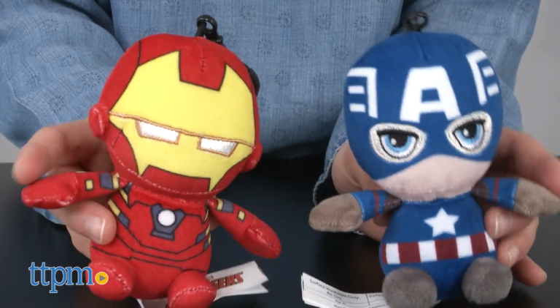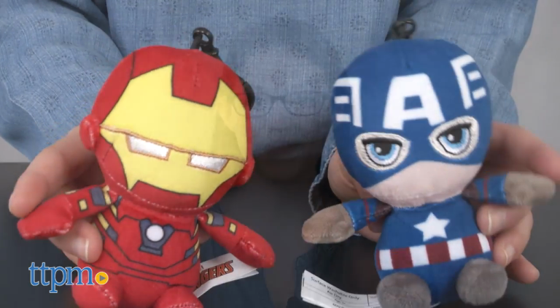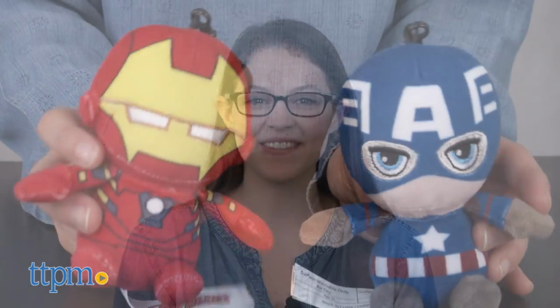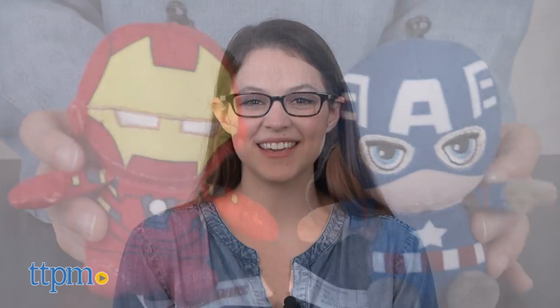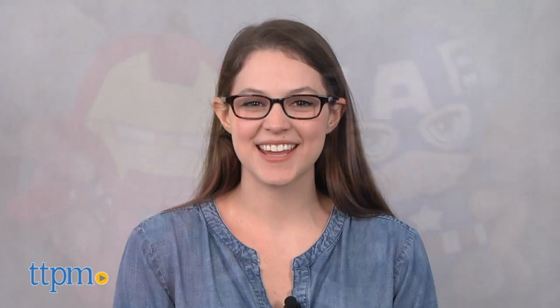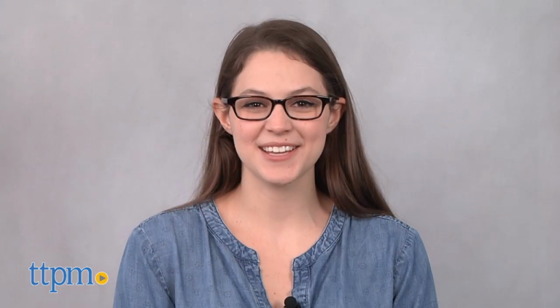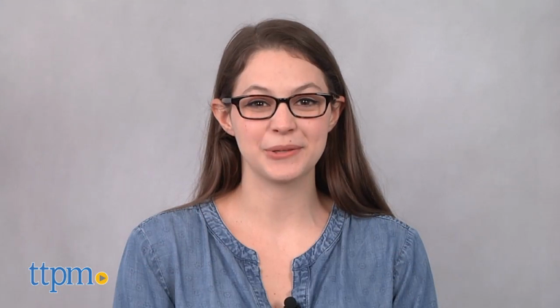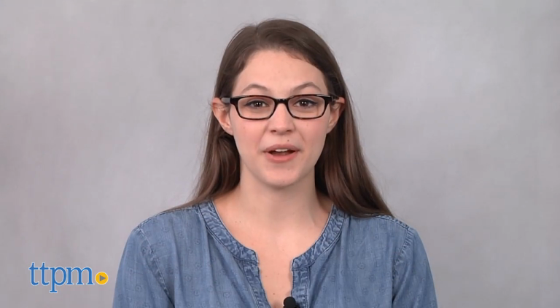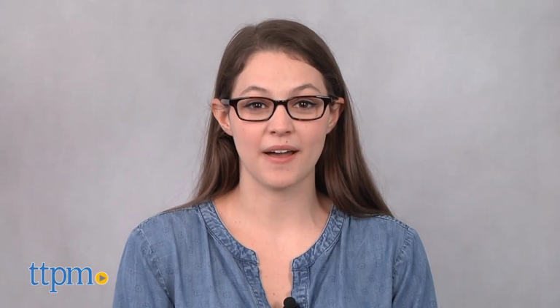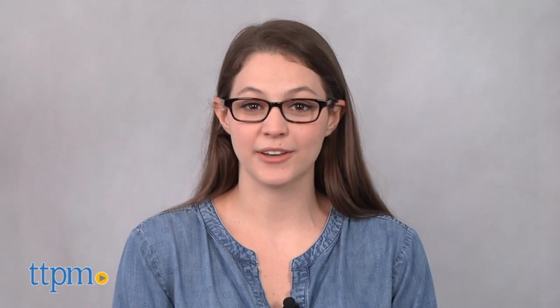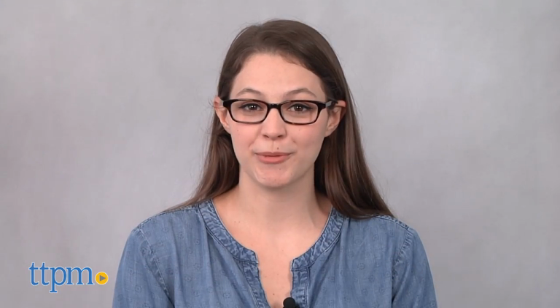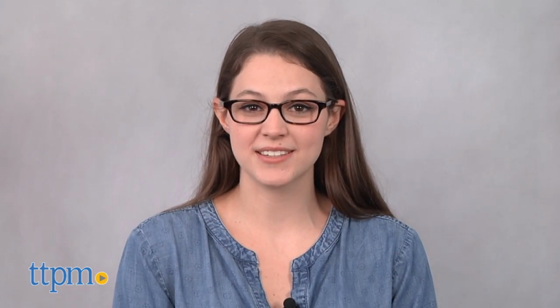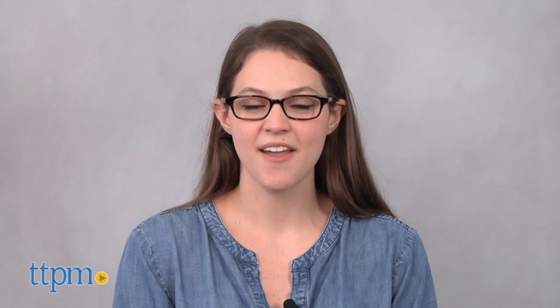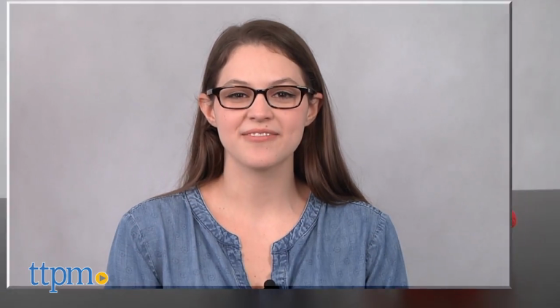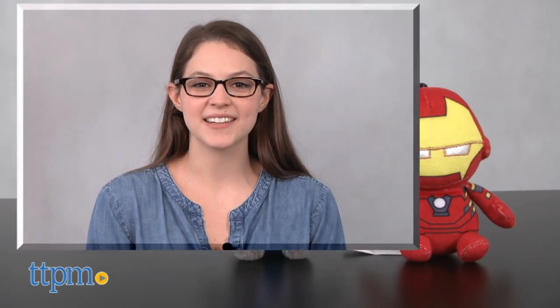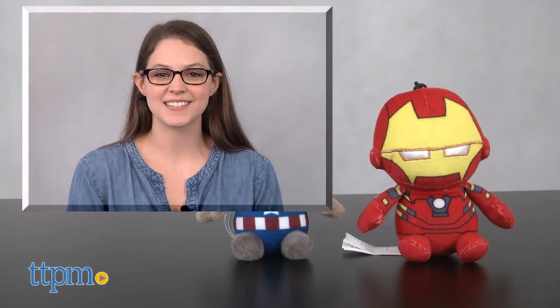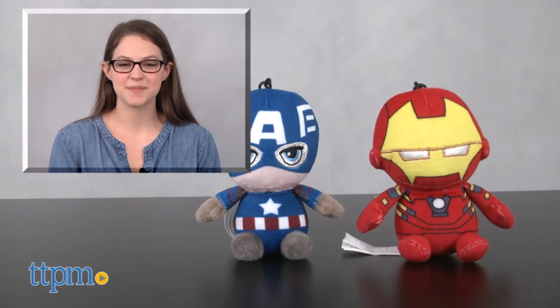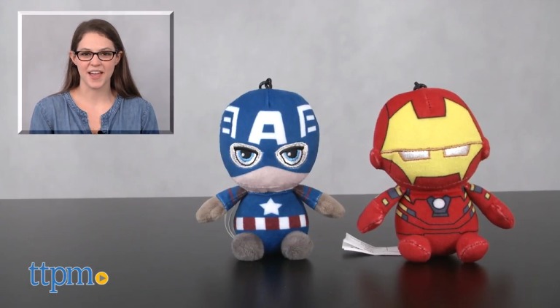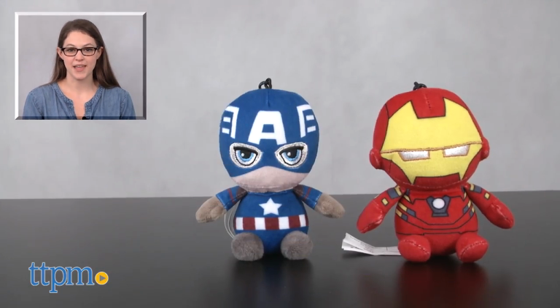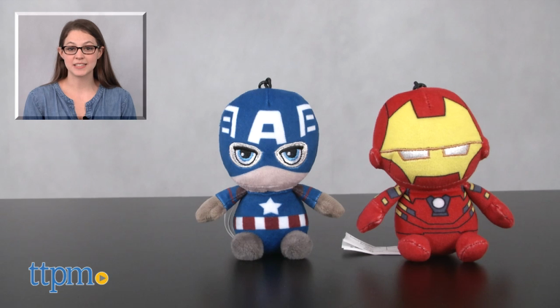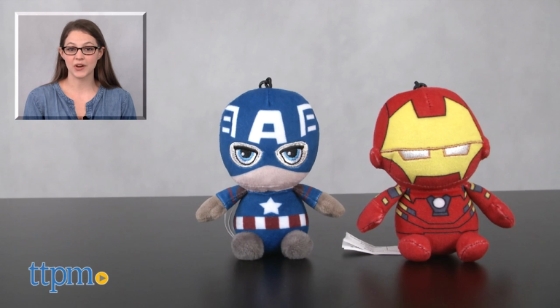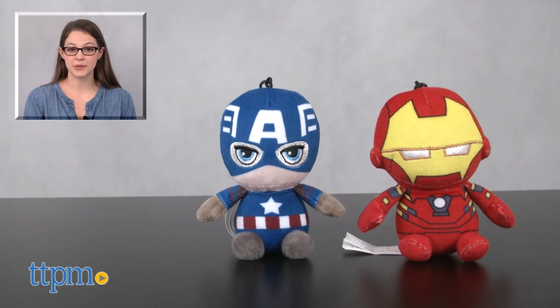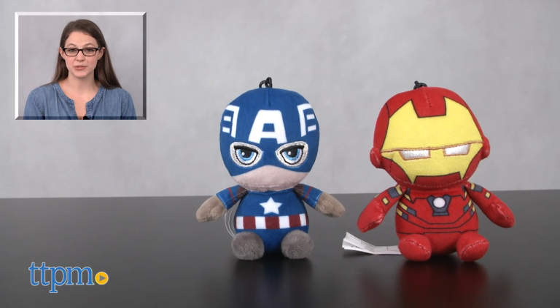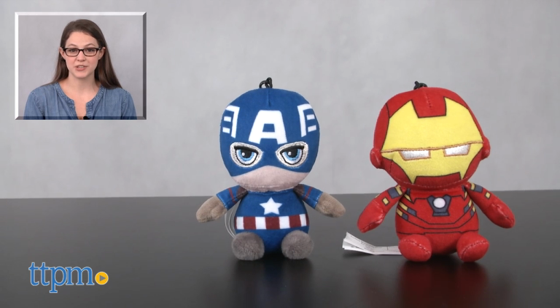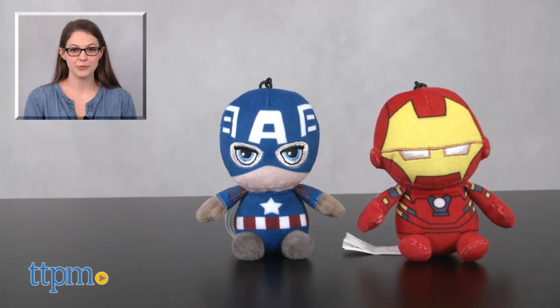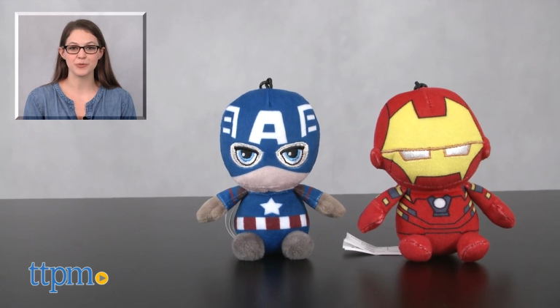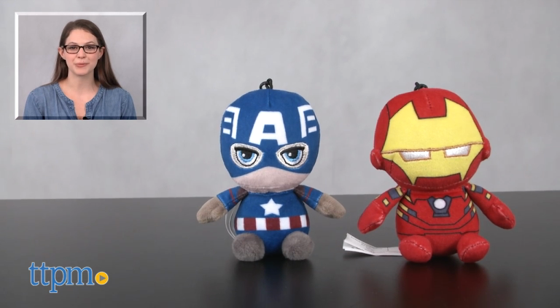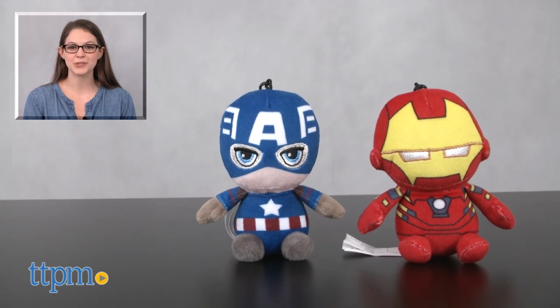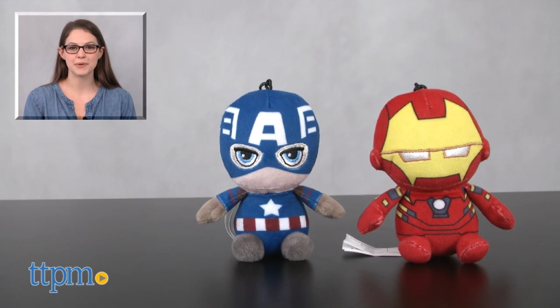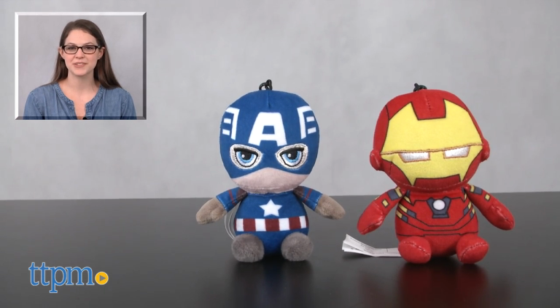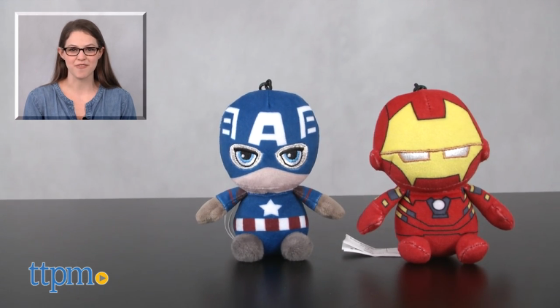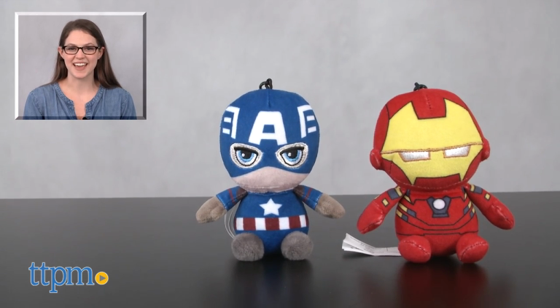For more on these keychains, including where to buy and current pricing, find us on TTPM. And subscribe to our YouTube channel for more great toy reviews every day.